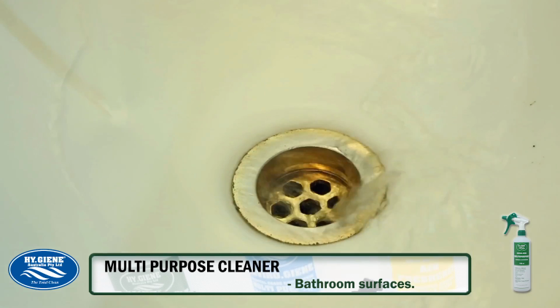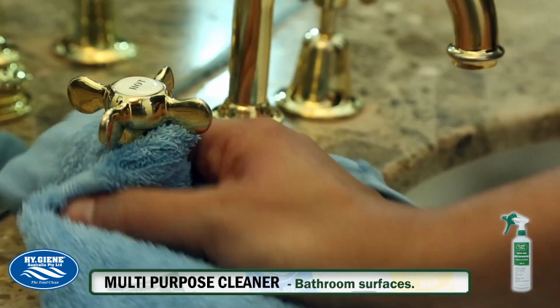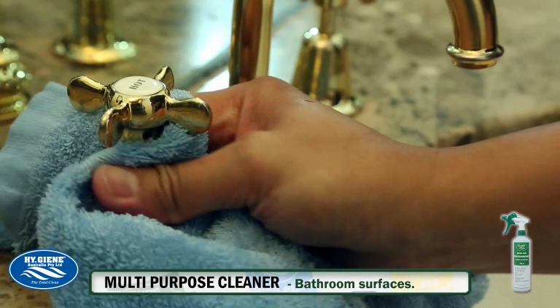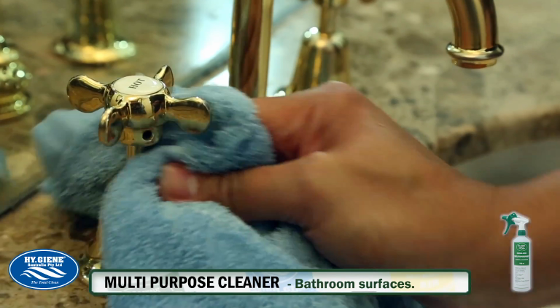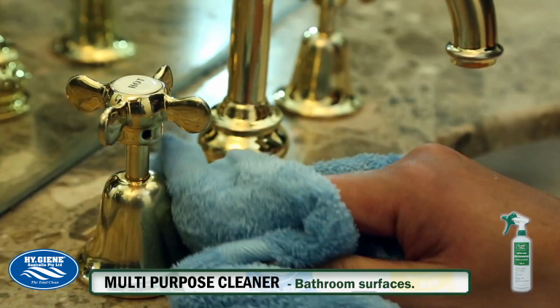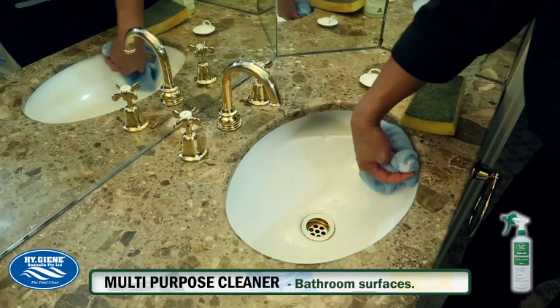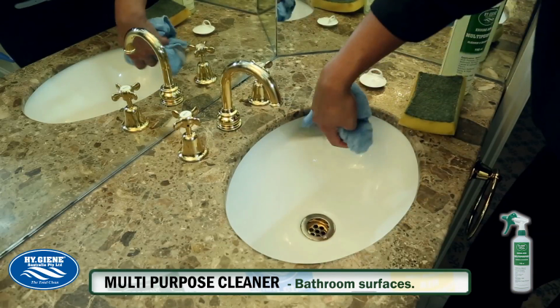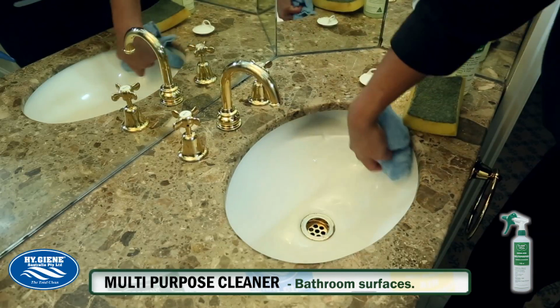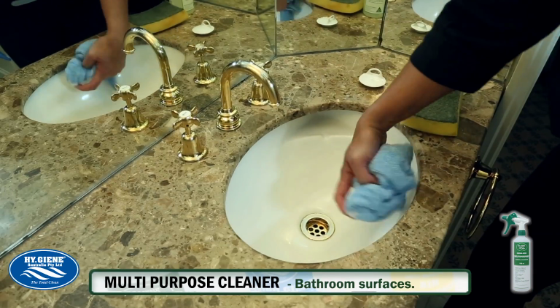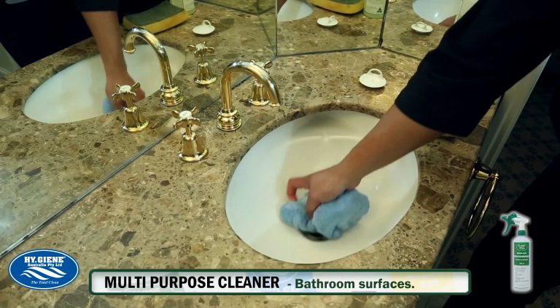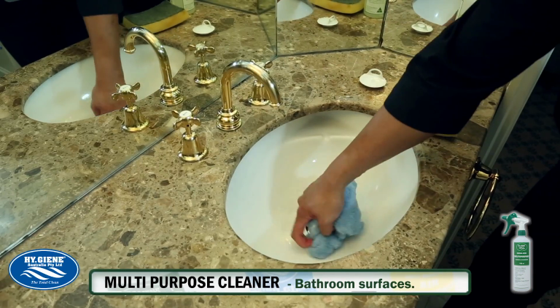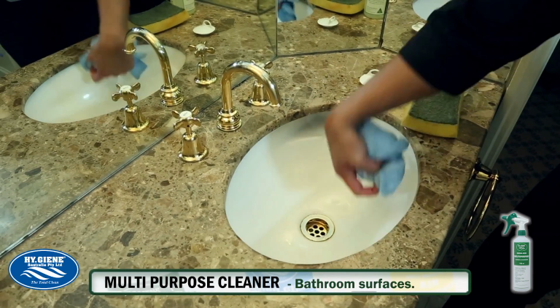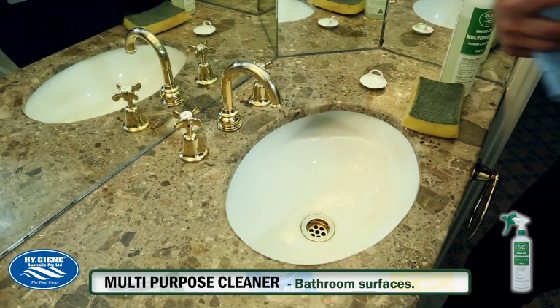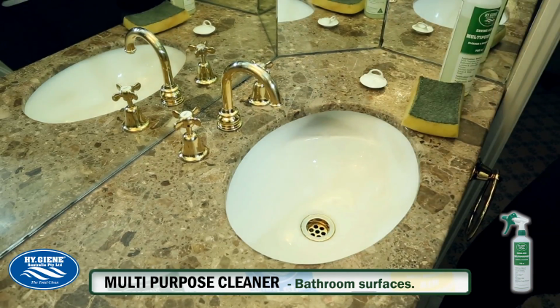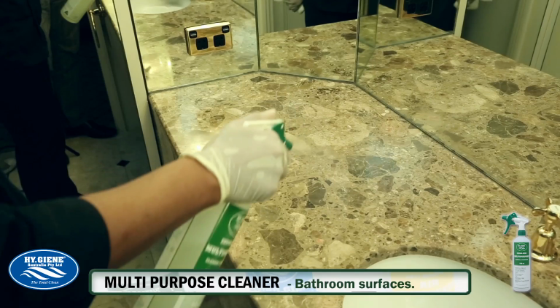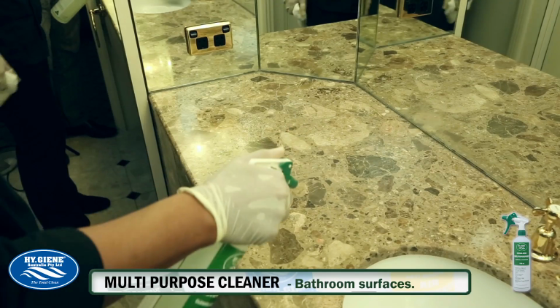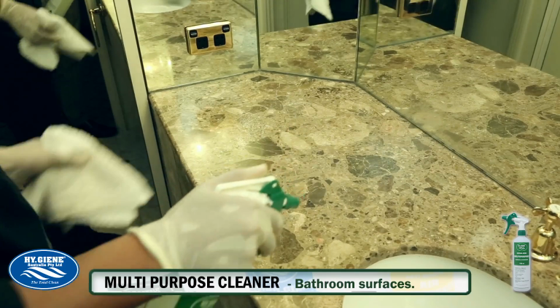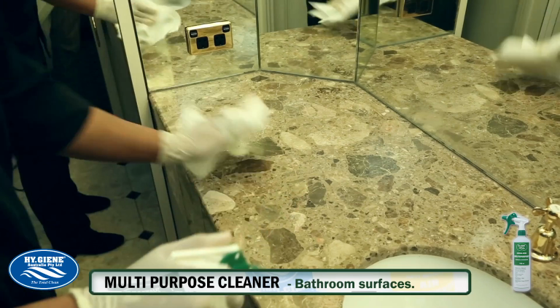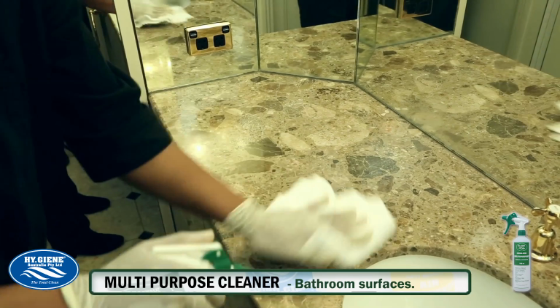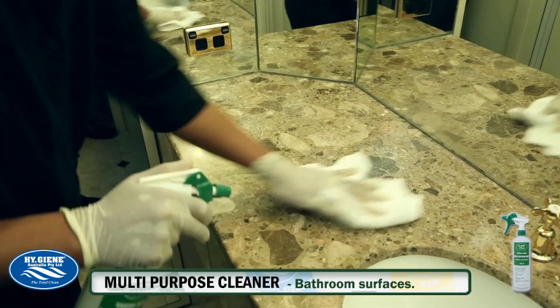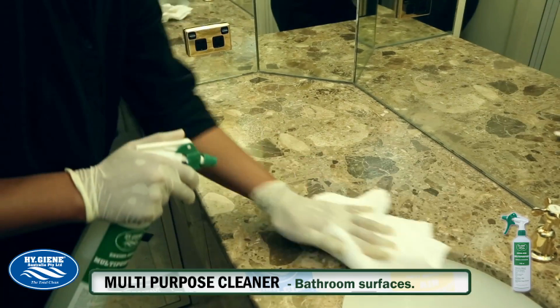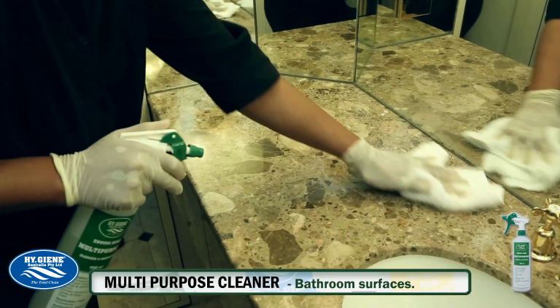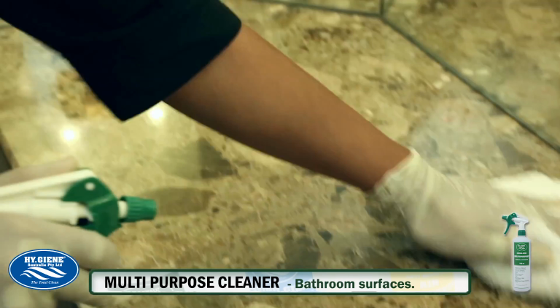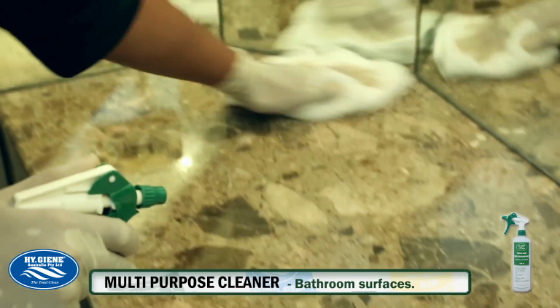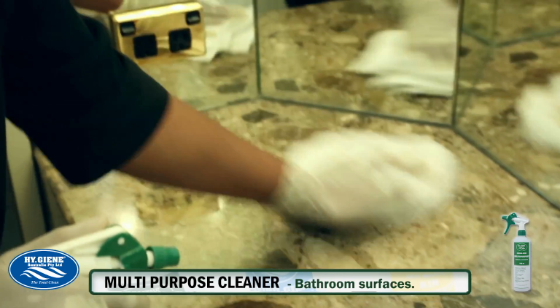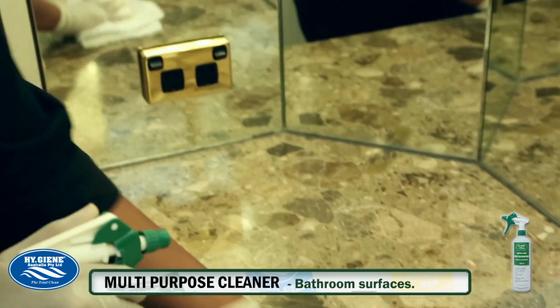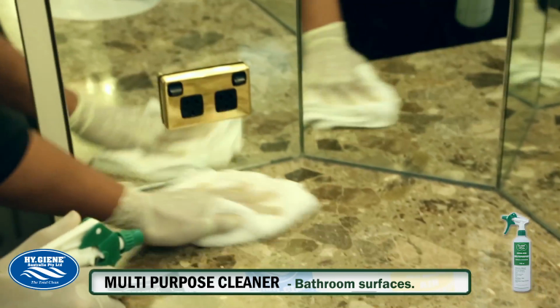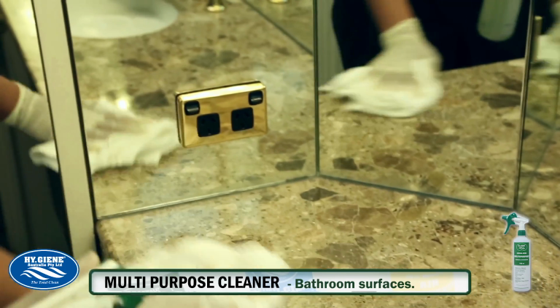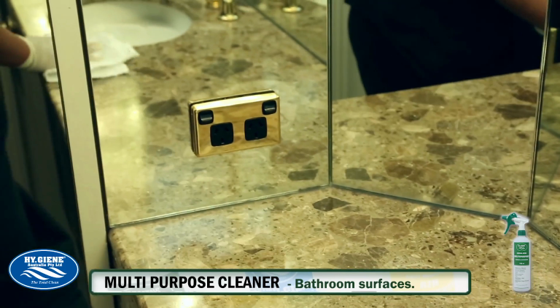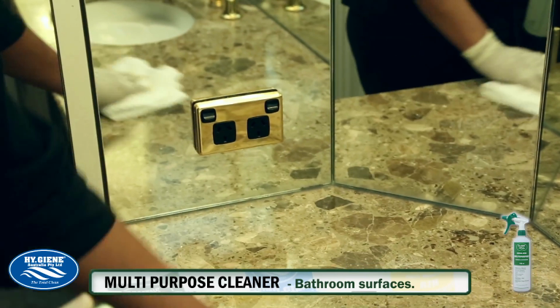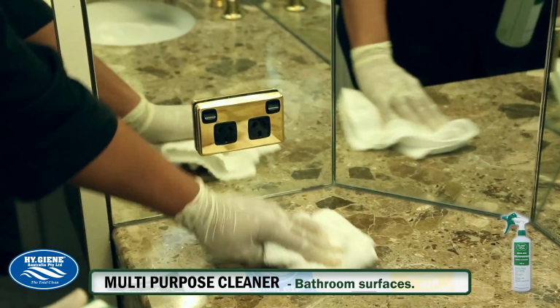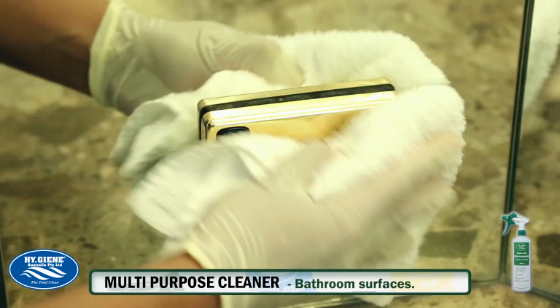EnviroGene is our premium grade antibacterial multi-purpose cleaner specifically formulated as an all-in-one housekeeping system for hotels and healthcare.